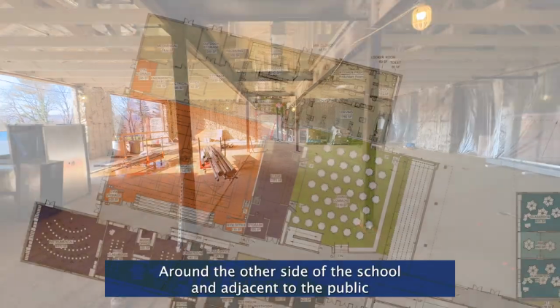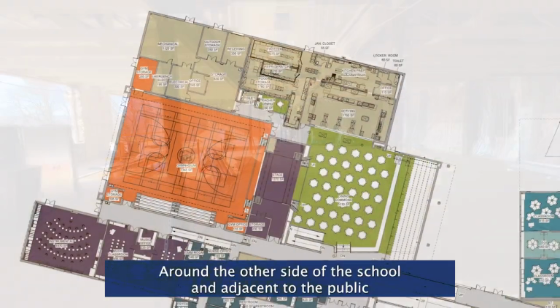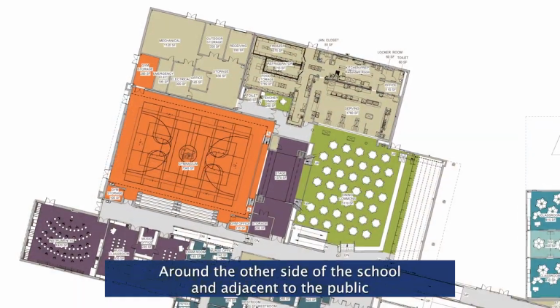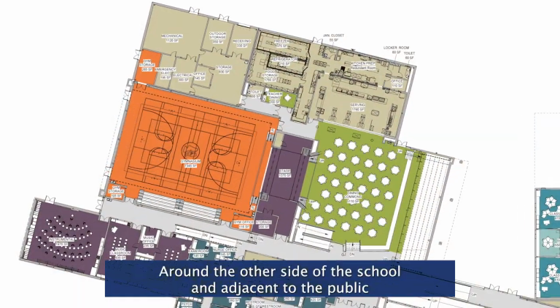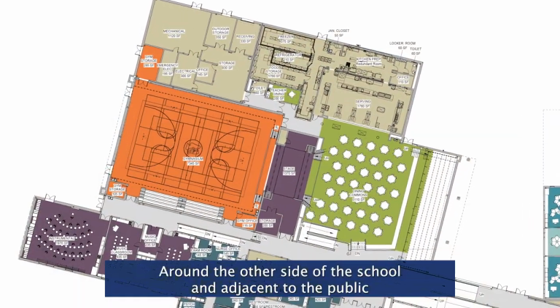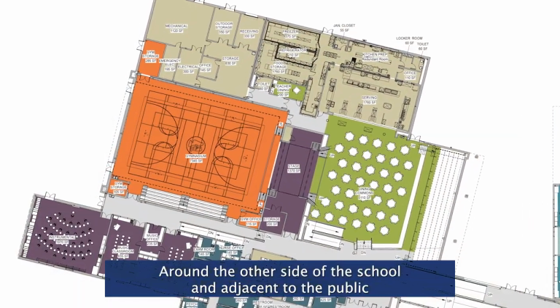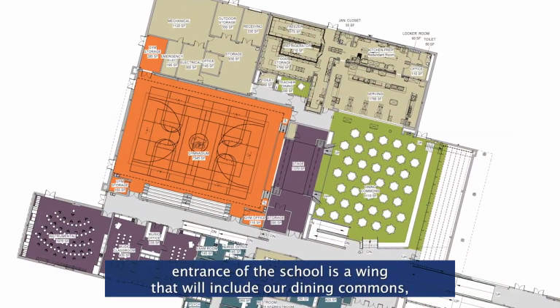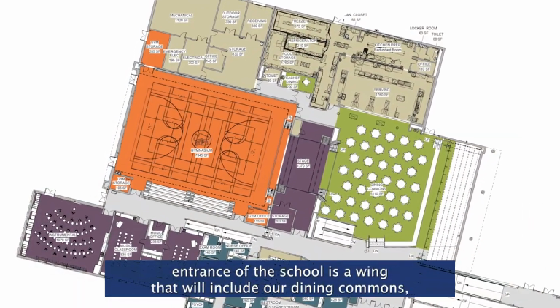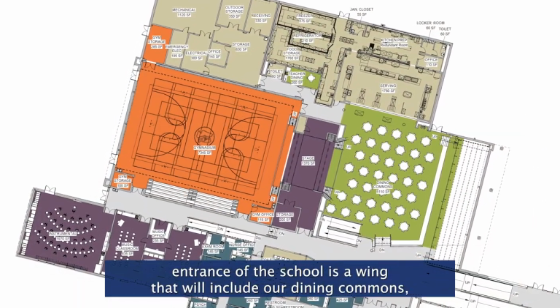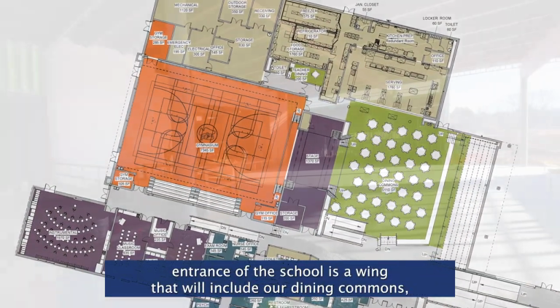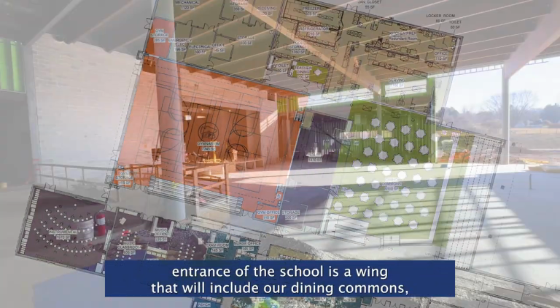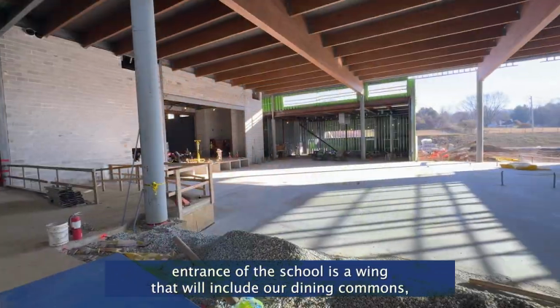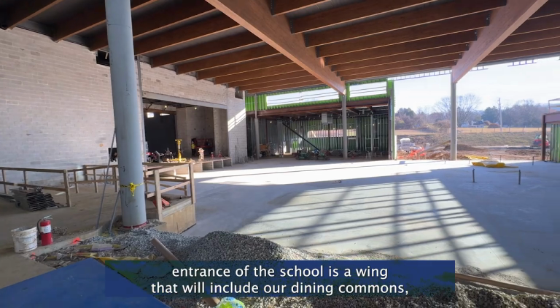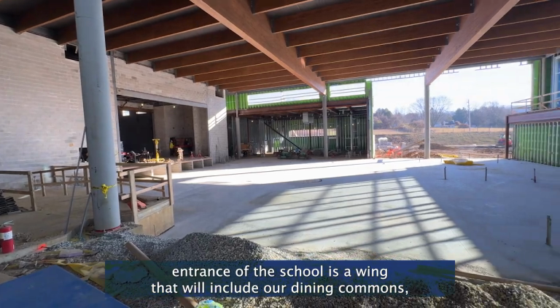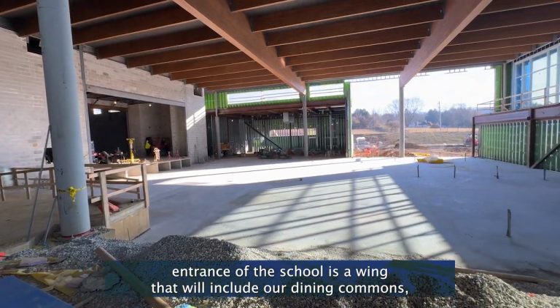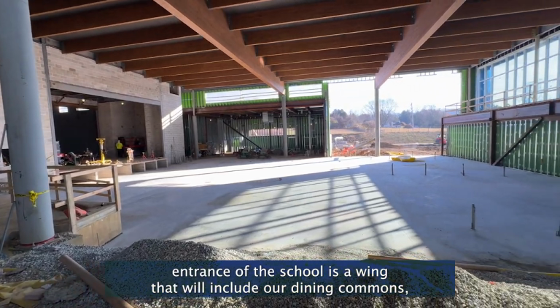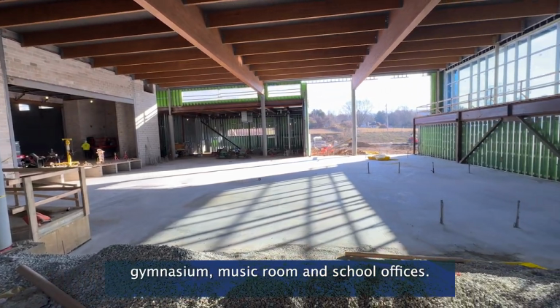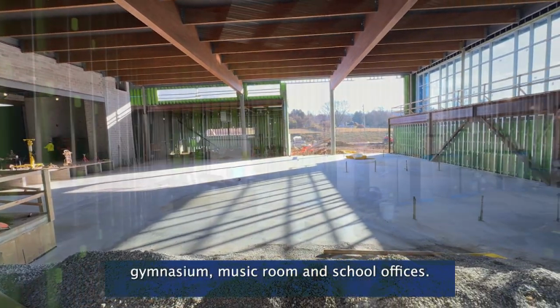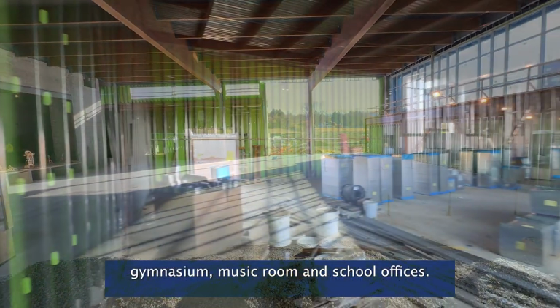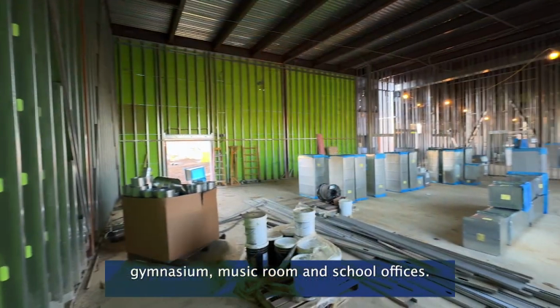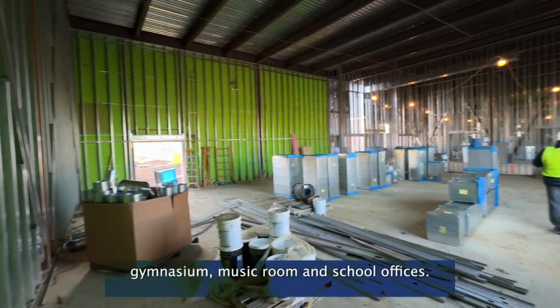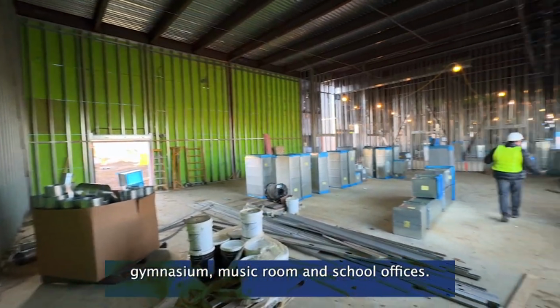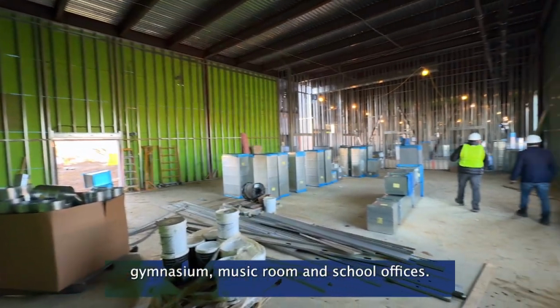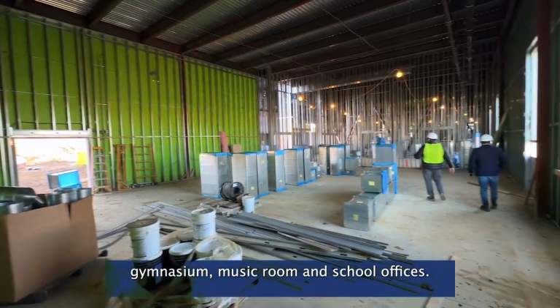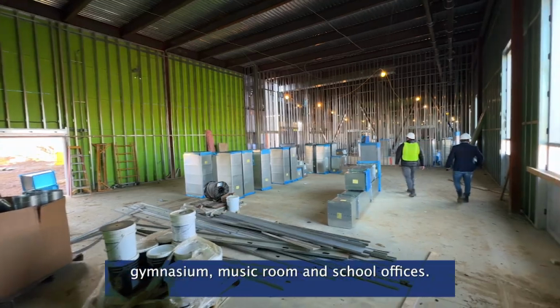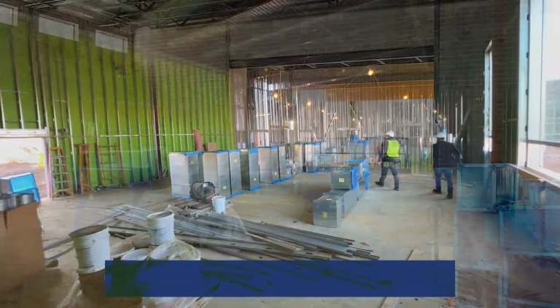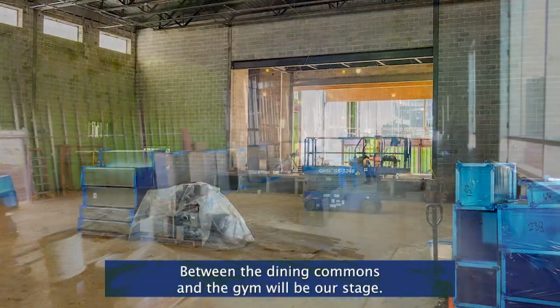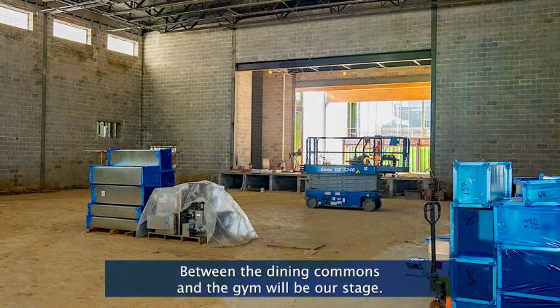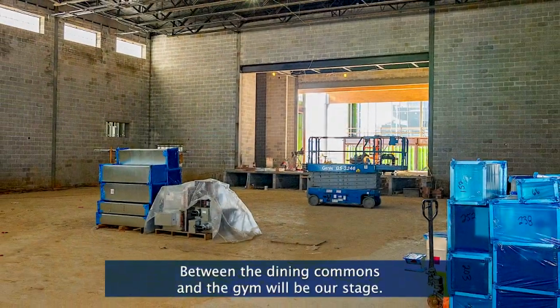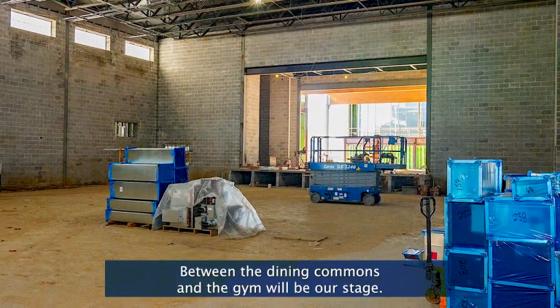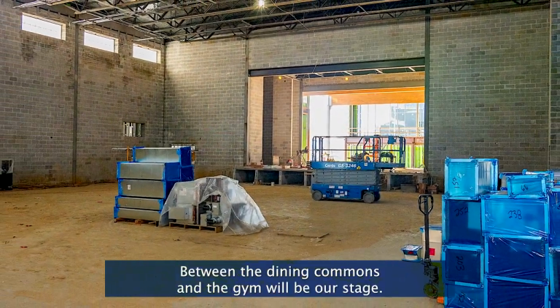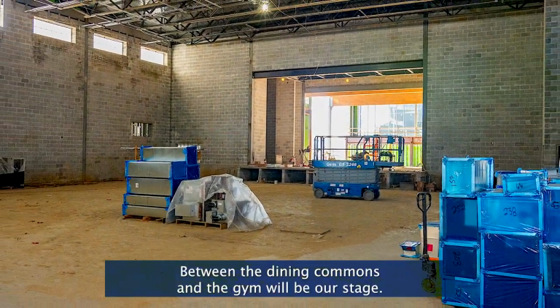Around the other side of the school and adjacent to the public entrance is a wing that will include our dining commons, gymnasium, music room, and school offices. Between the dining commons and the gym will be our stage.